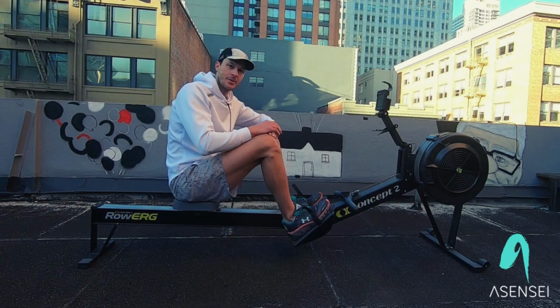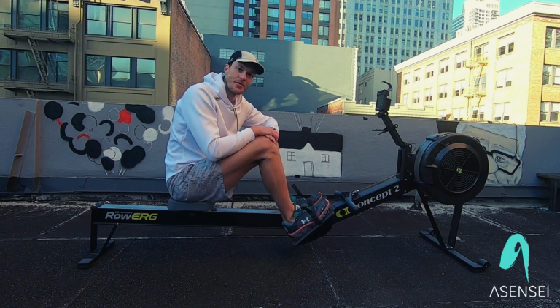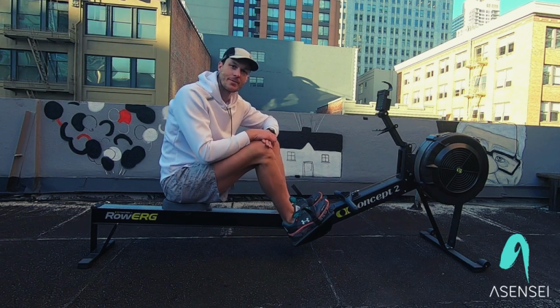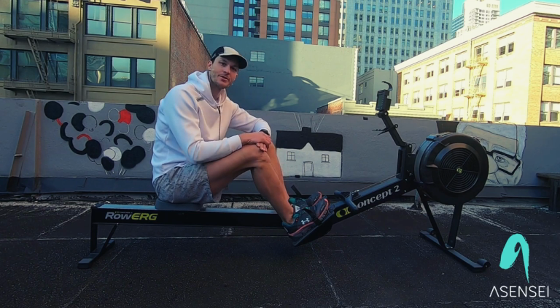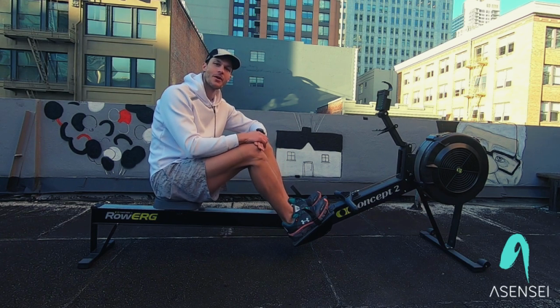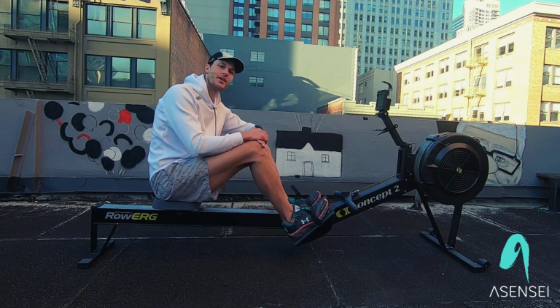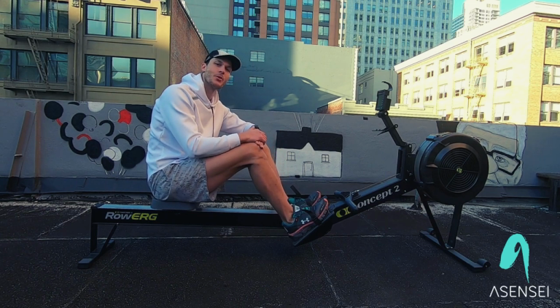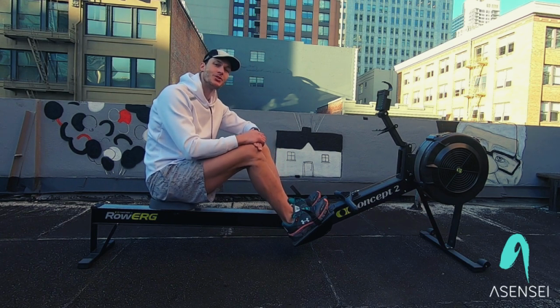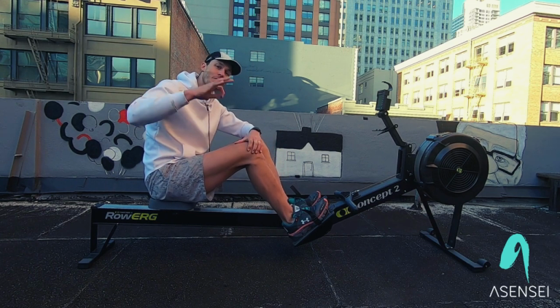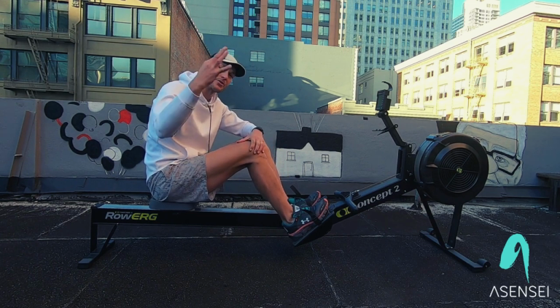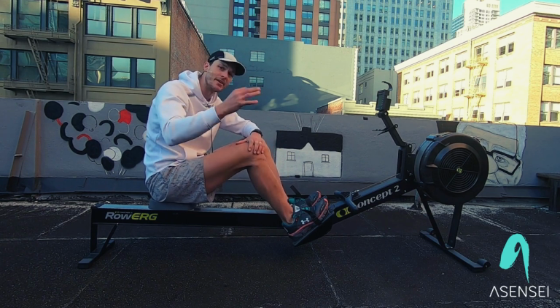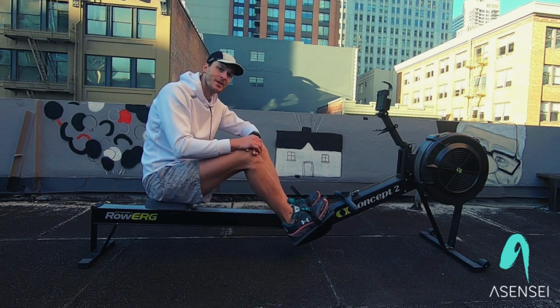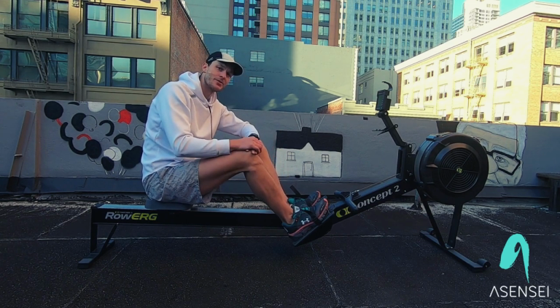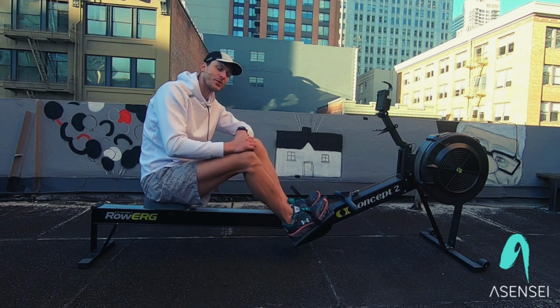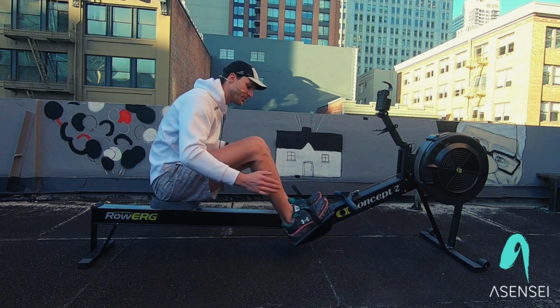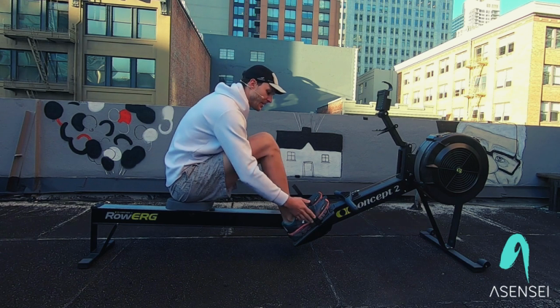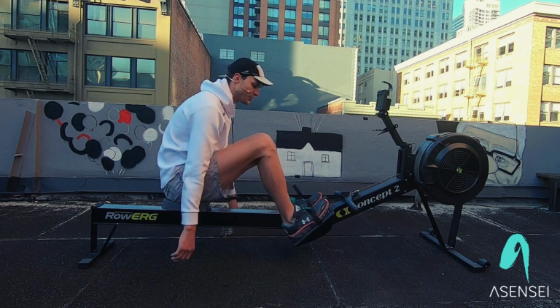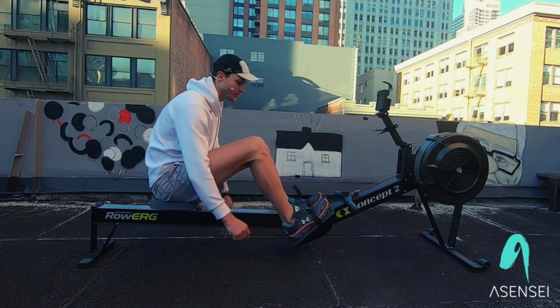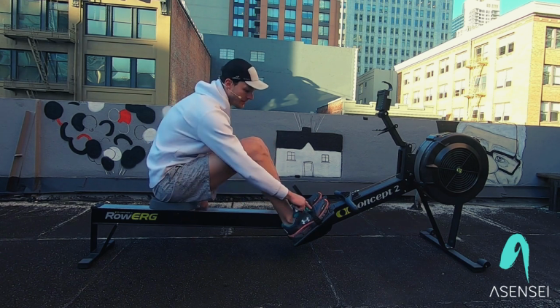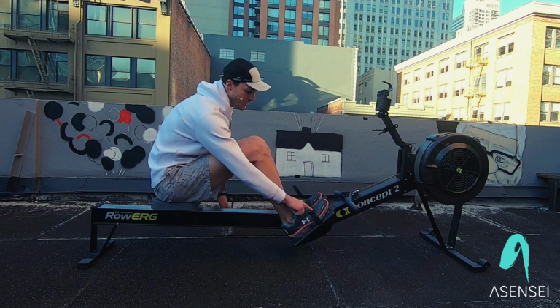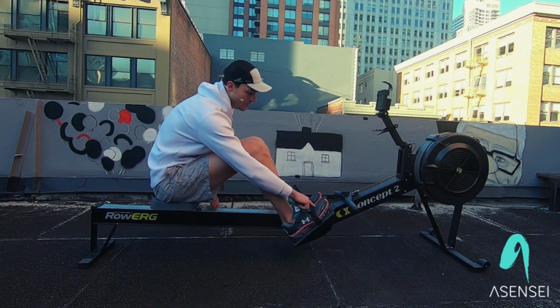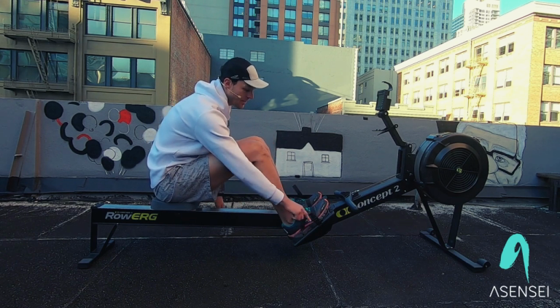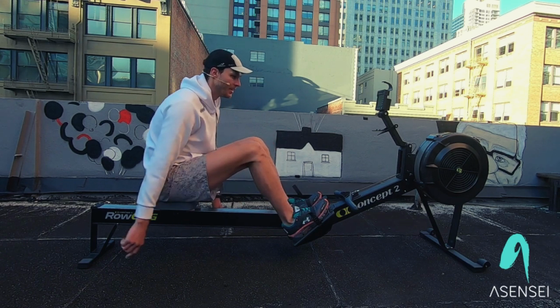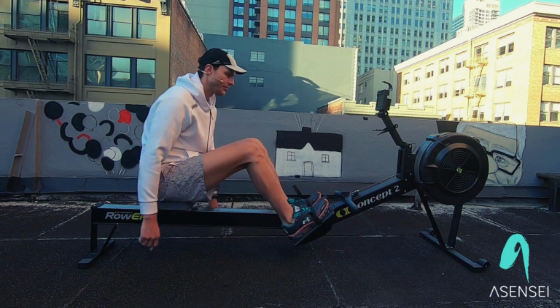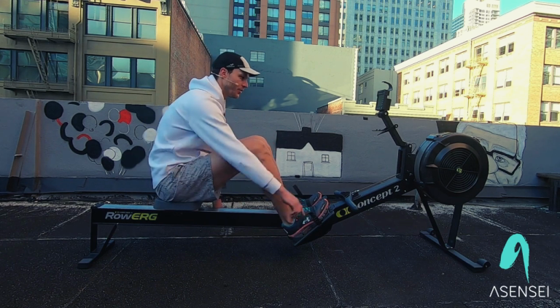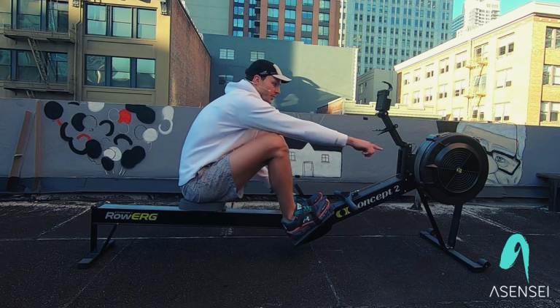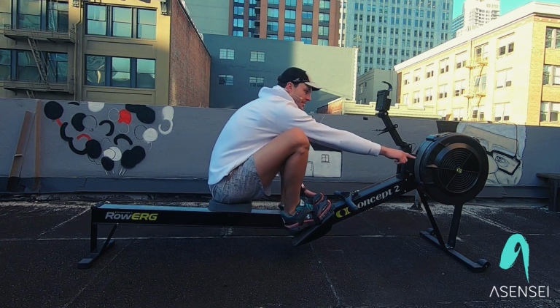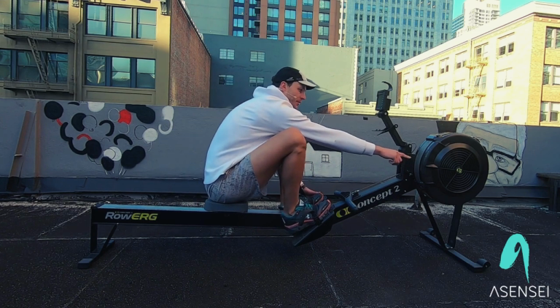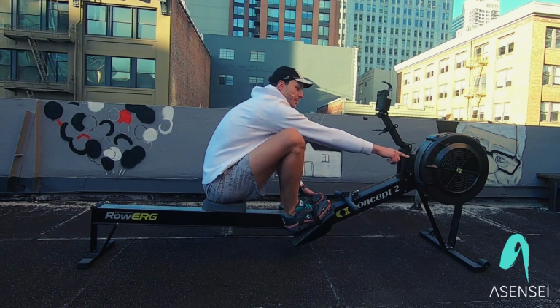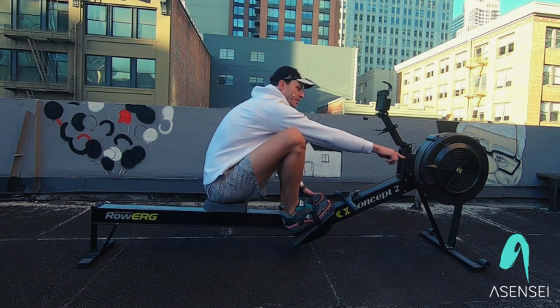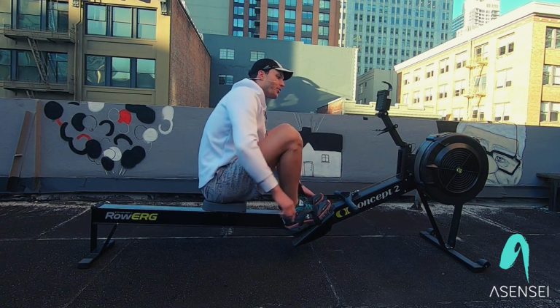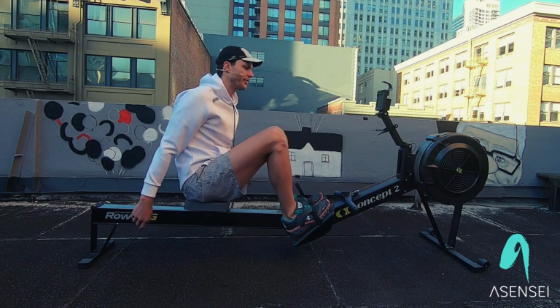What's up, everybody? My name is Johan Cui. I'm going to teach you how to row in three minutes. First things first is put your feet on the foot stretchers. We want to have that strap going over the top of your toes. We want the damper and the flywheel set to around a four or a five.